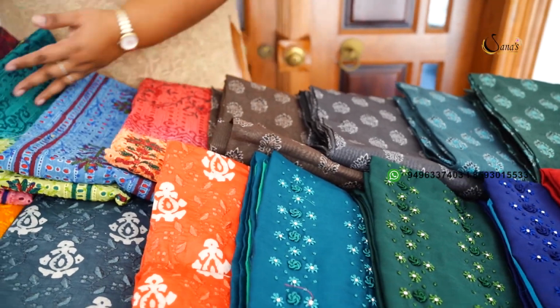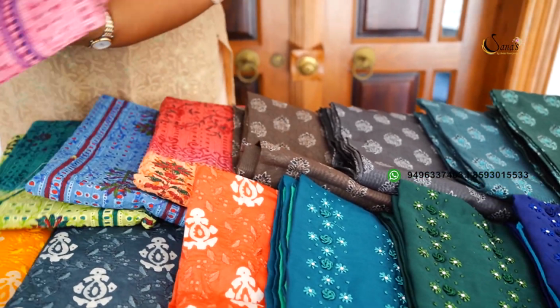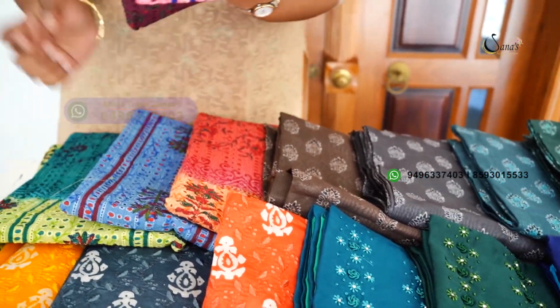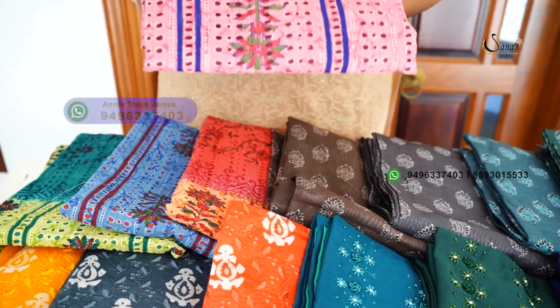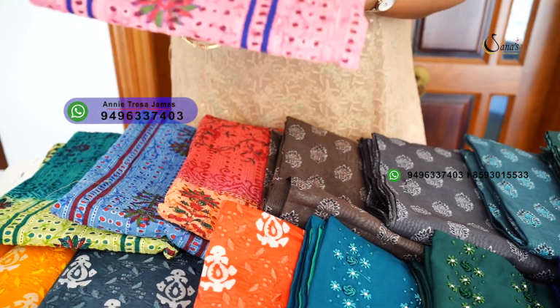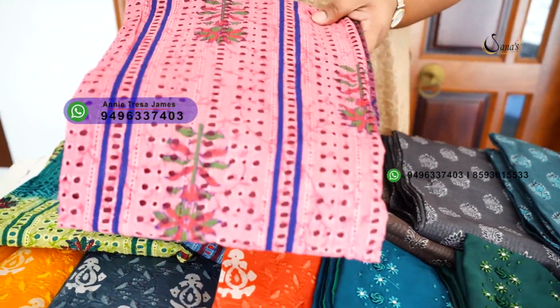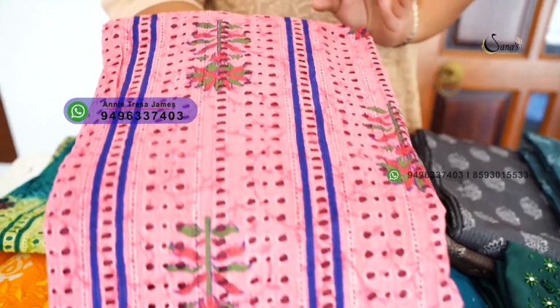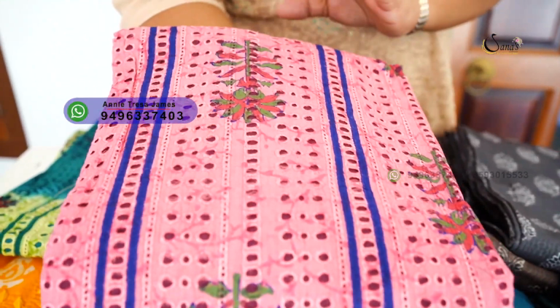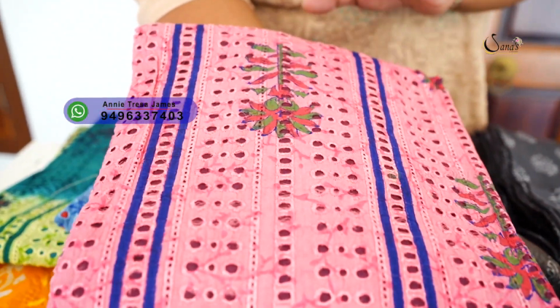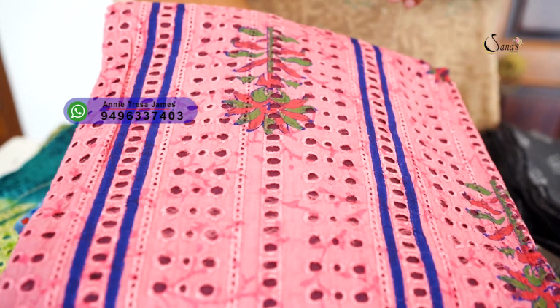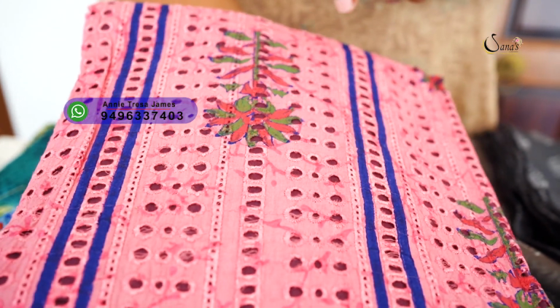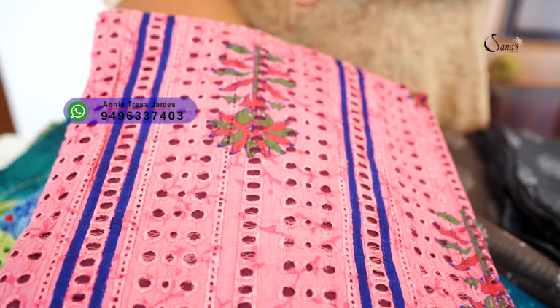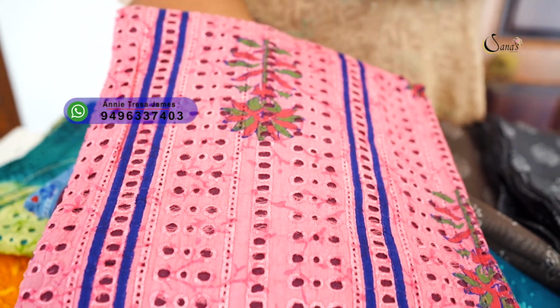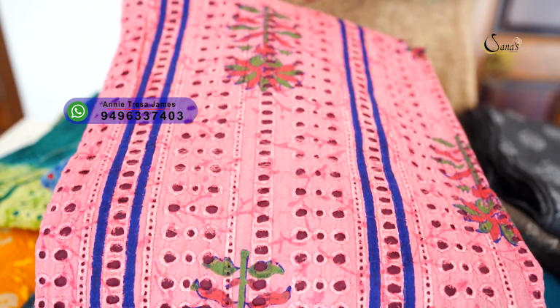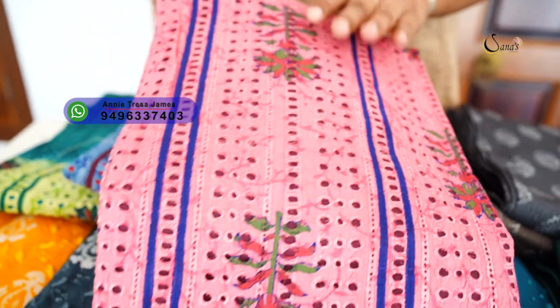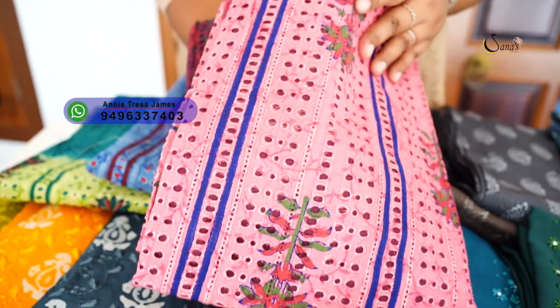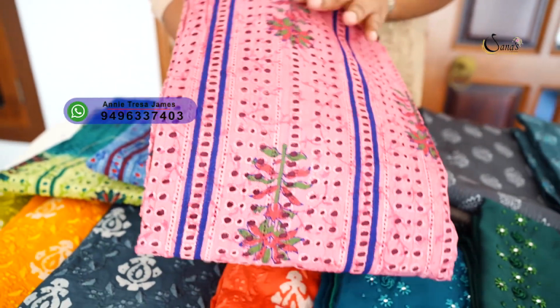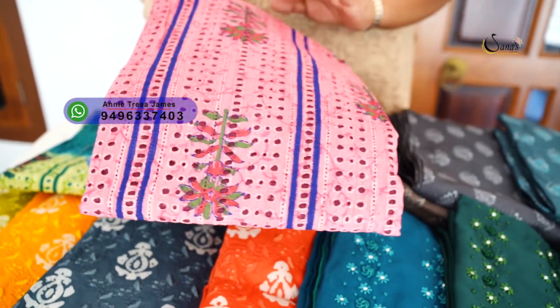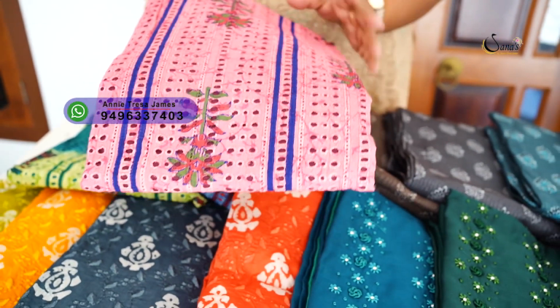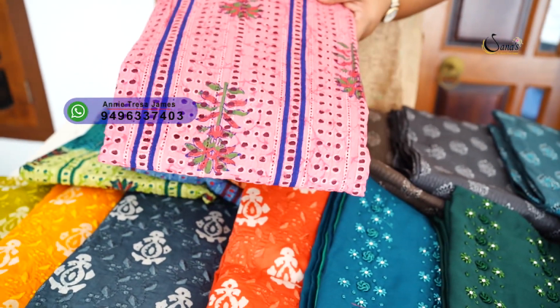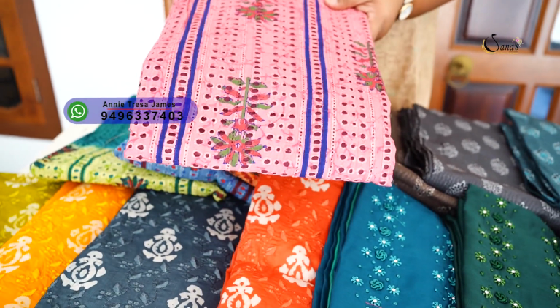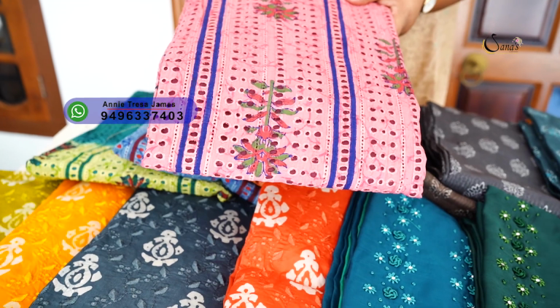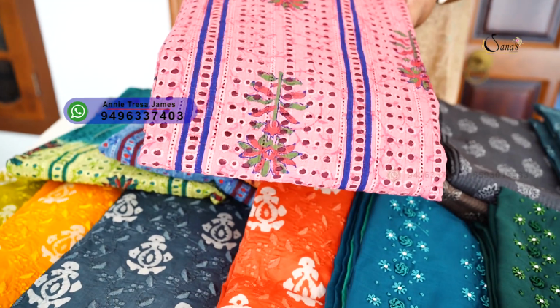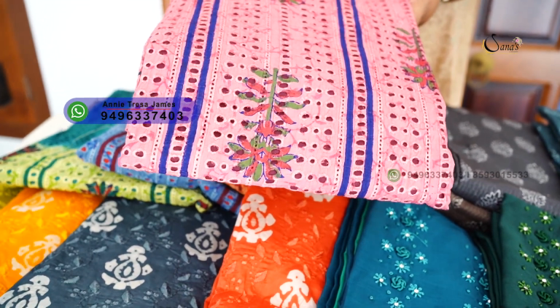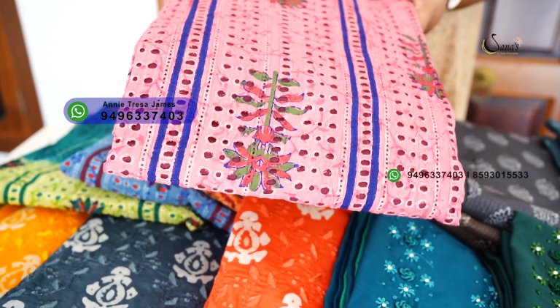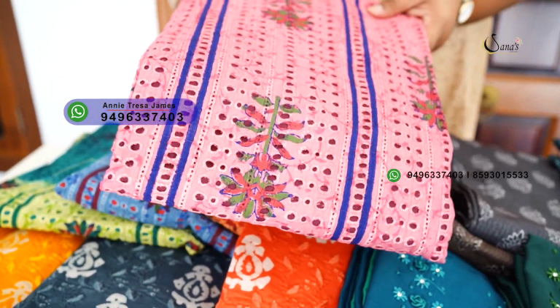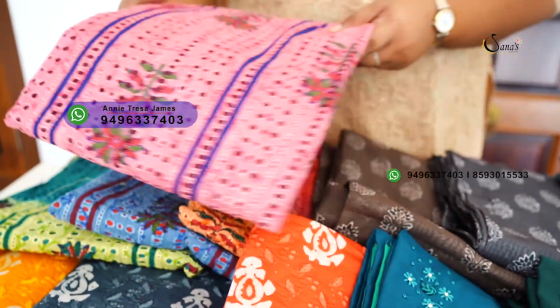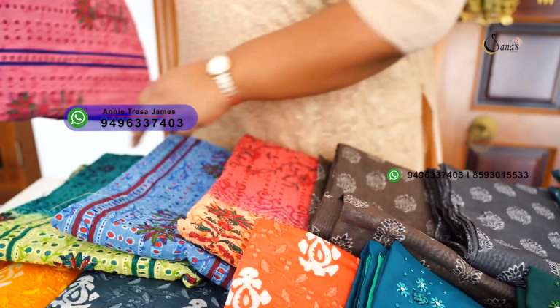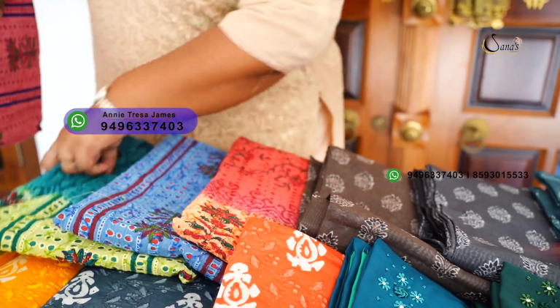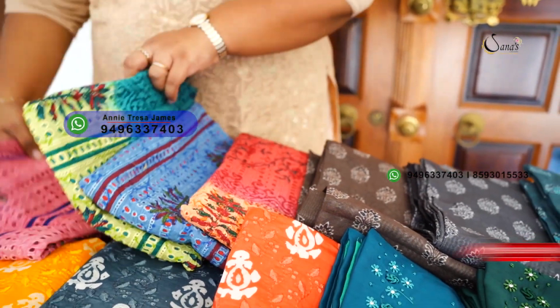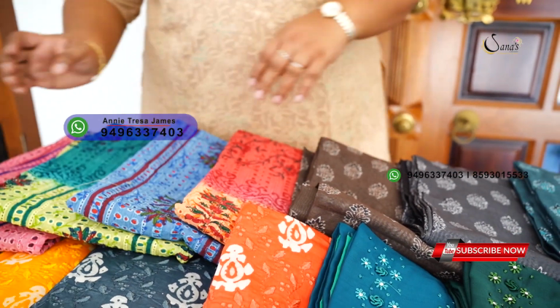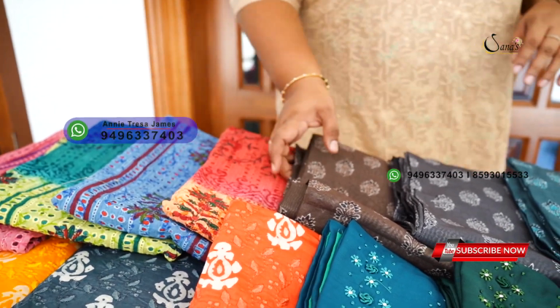The next collection has a different color chart. In the aqua fabric, block print, chiffon, in the 1495 range.